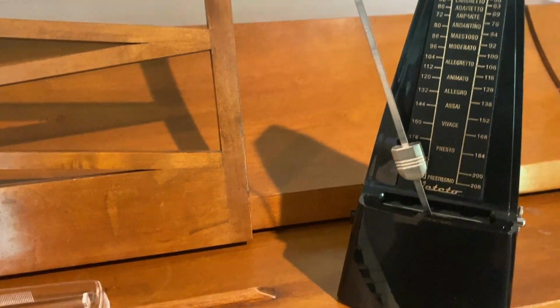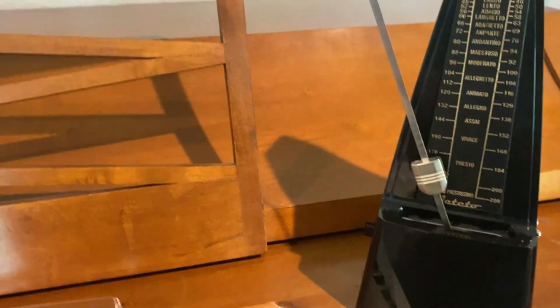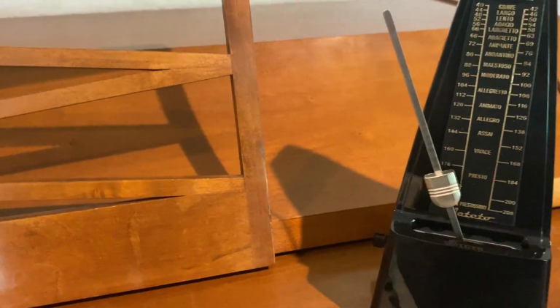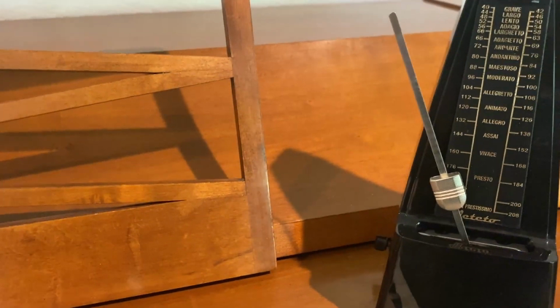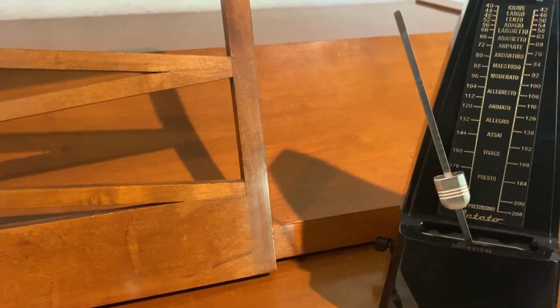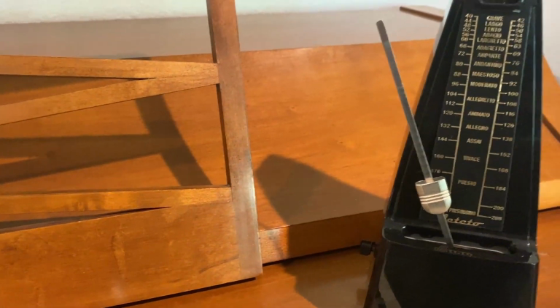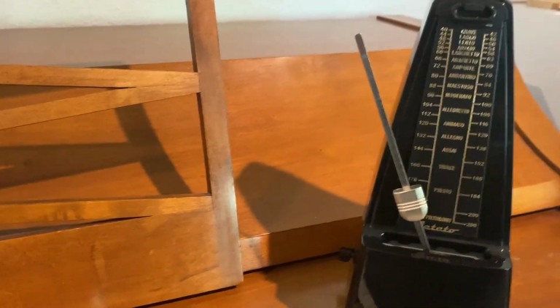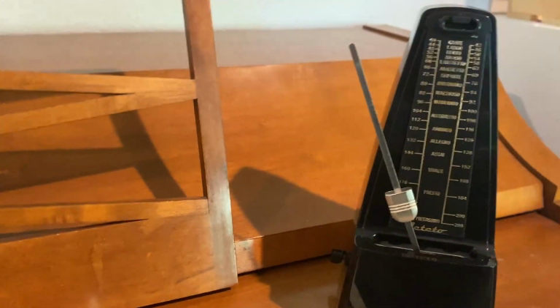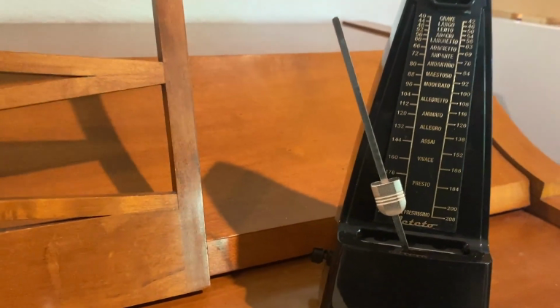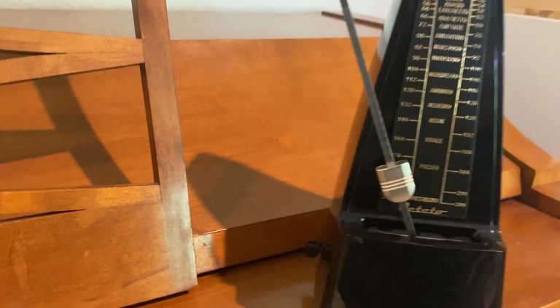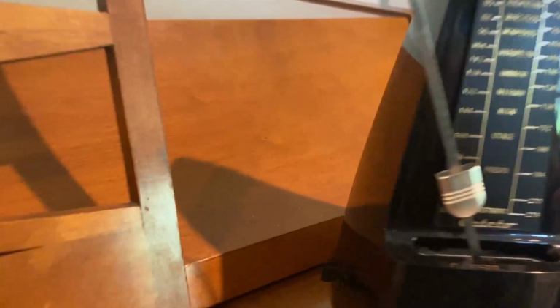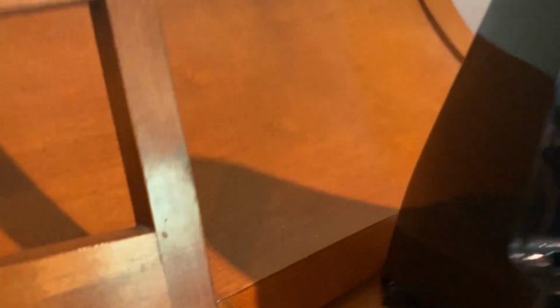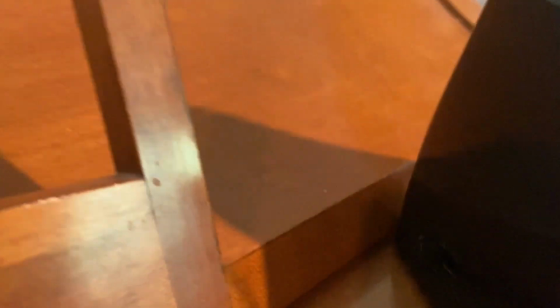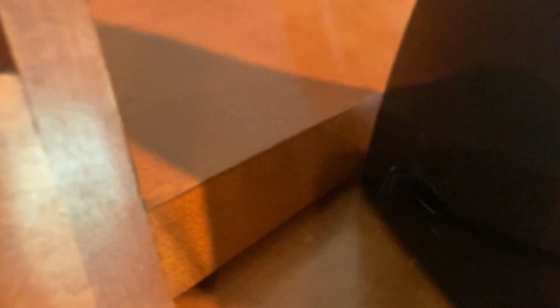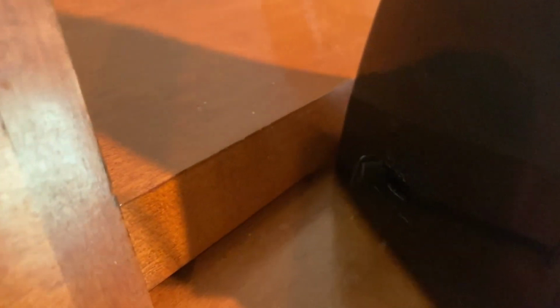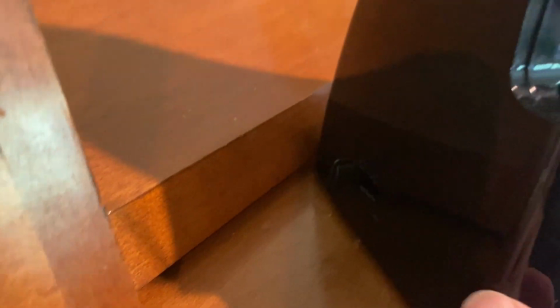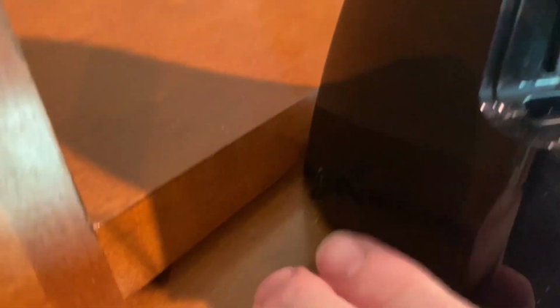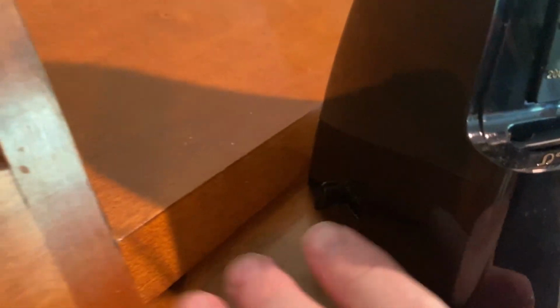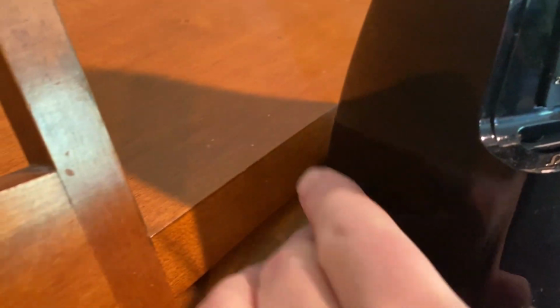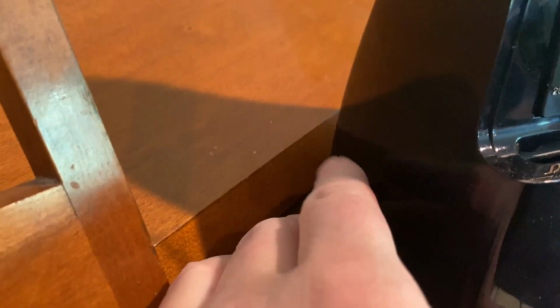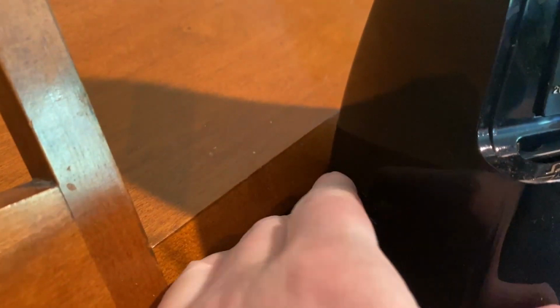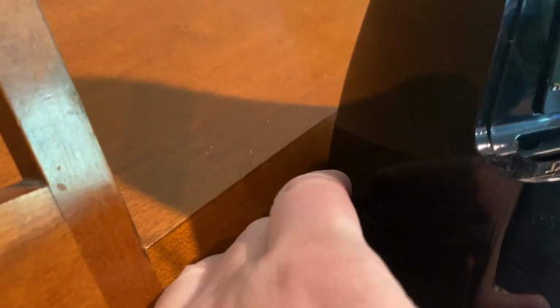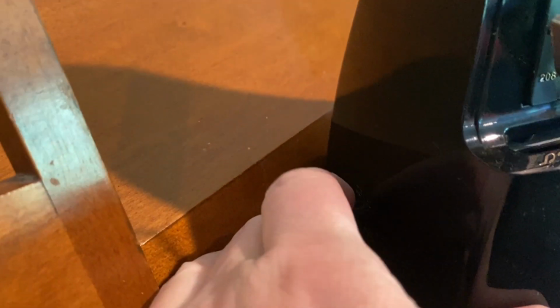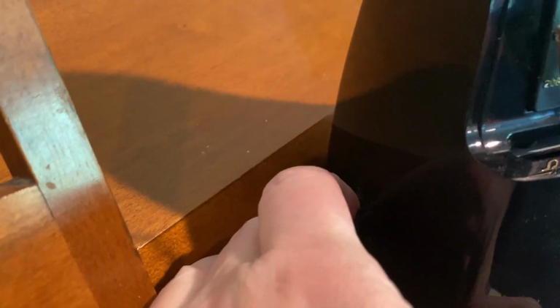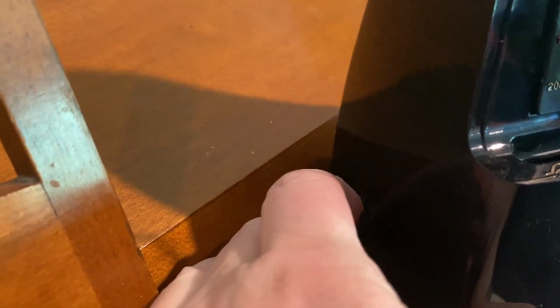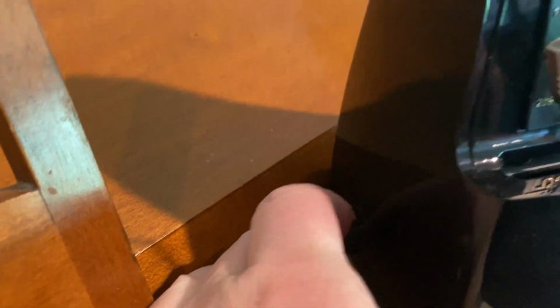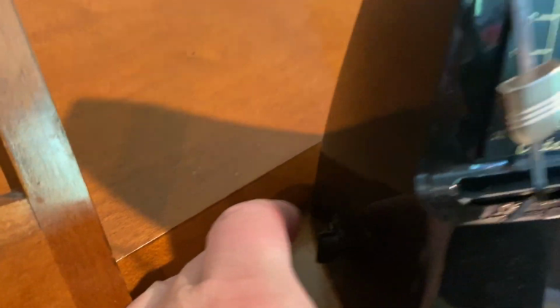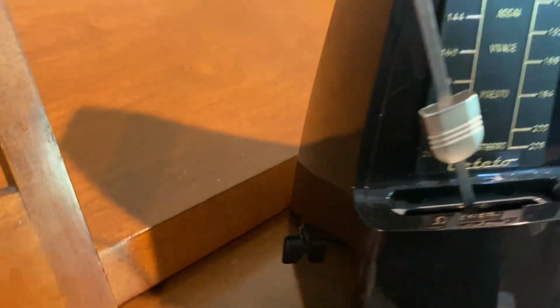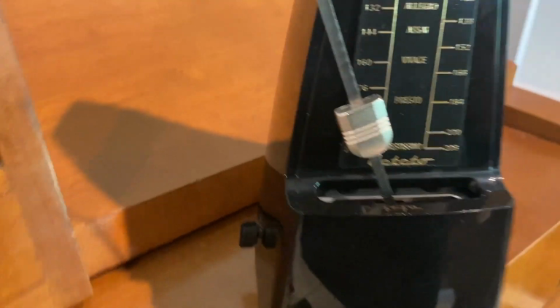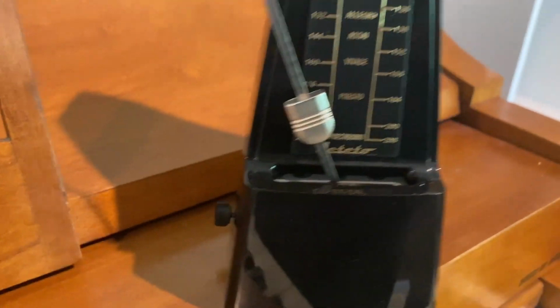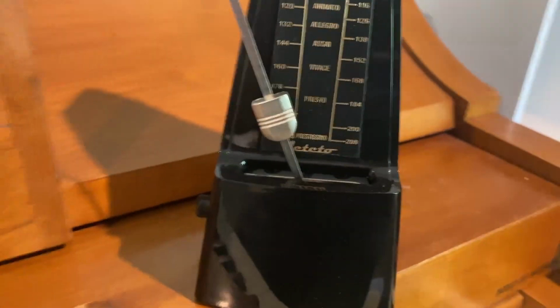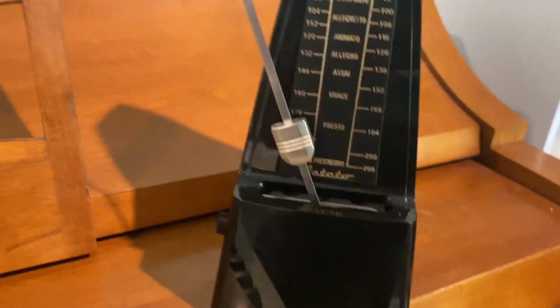Now, of course, that ringing may not be what you want, so over here on this side you just move it from the back to the front, and it automatically stops.